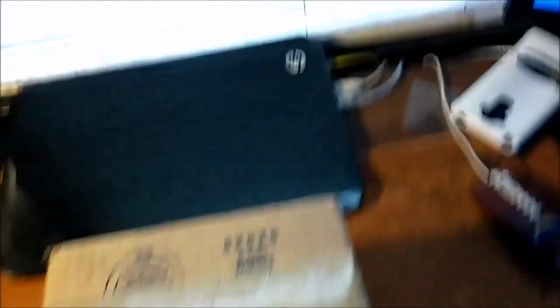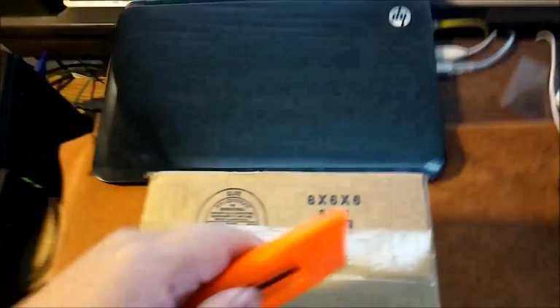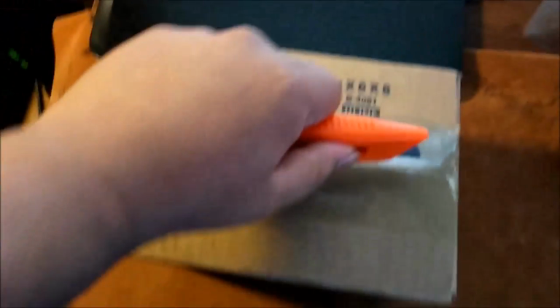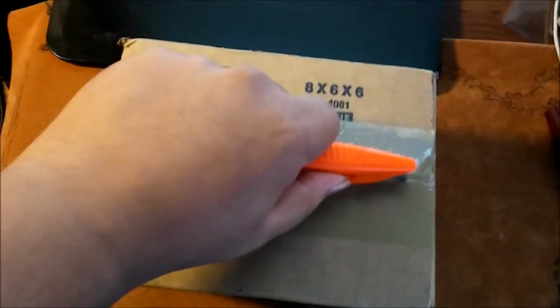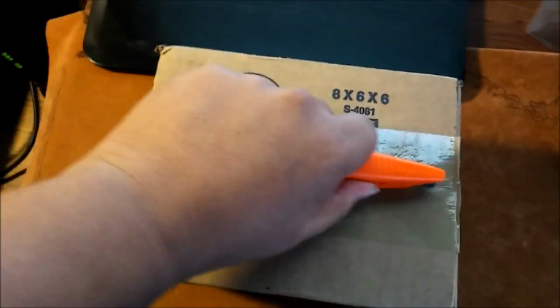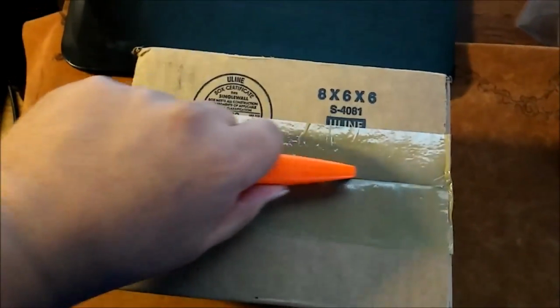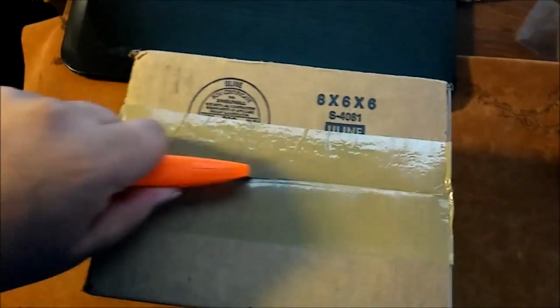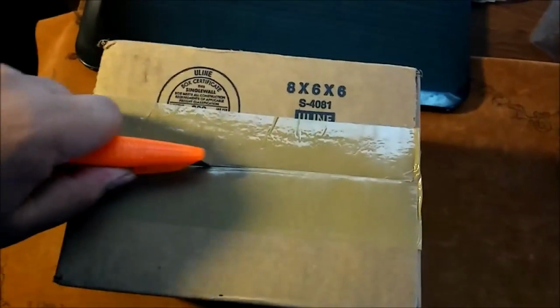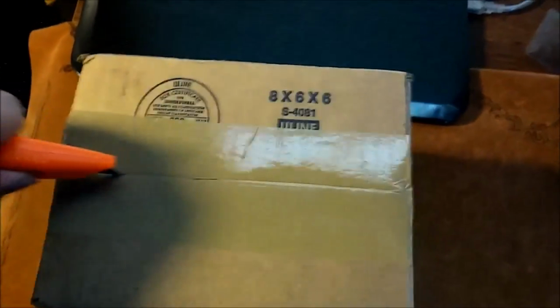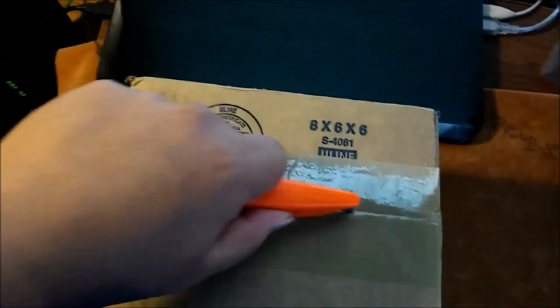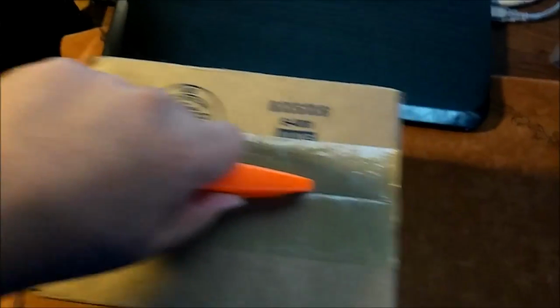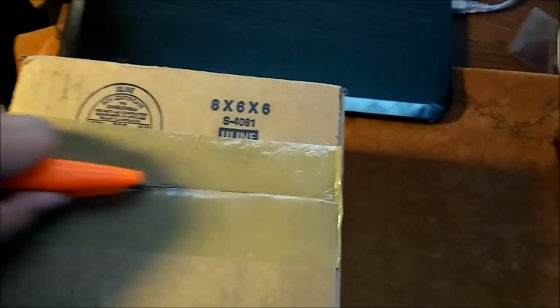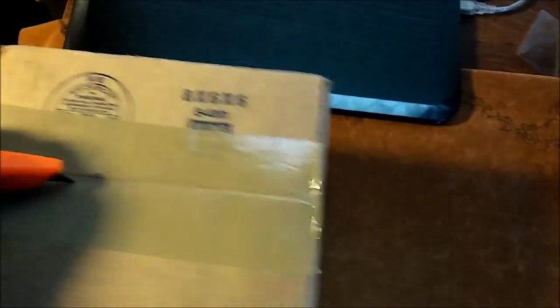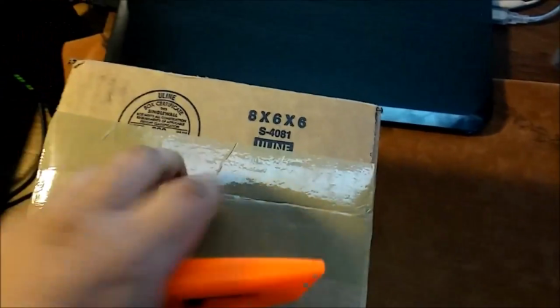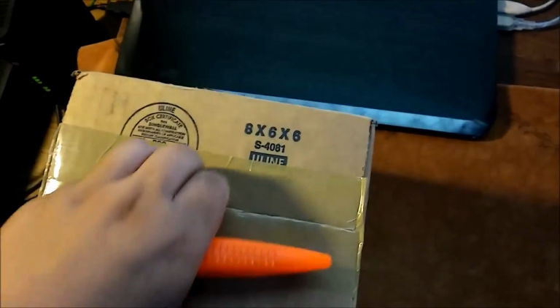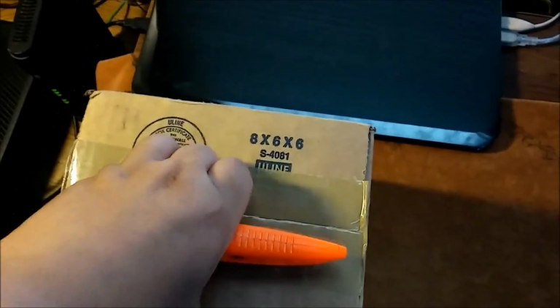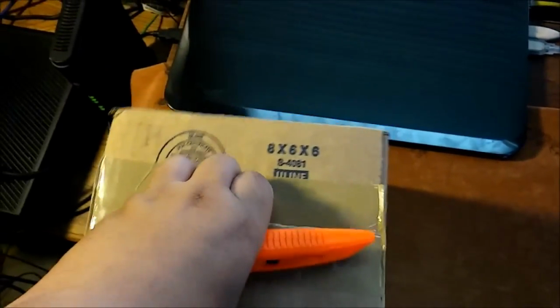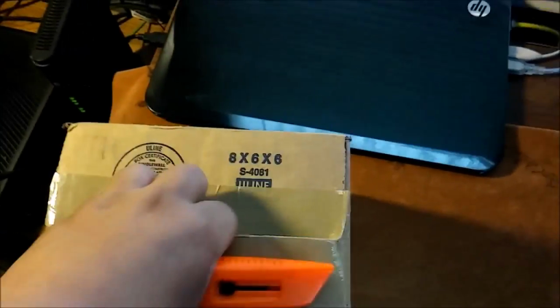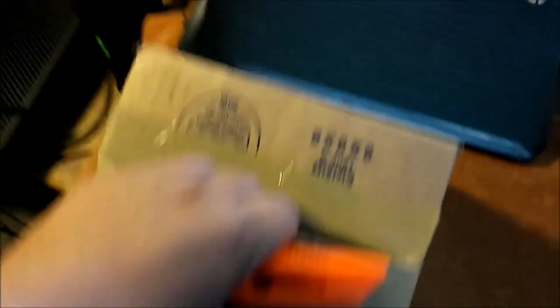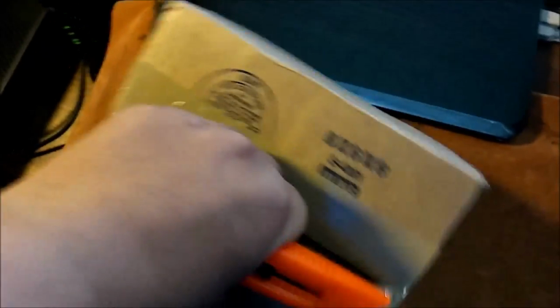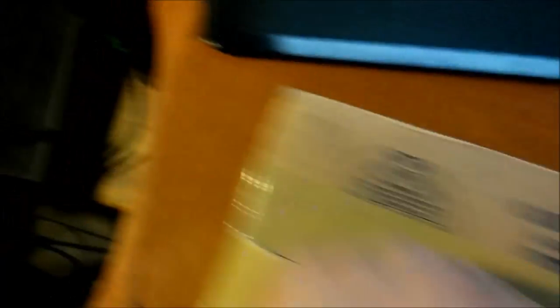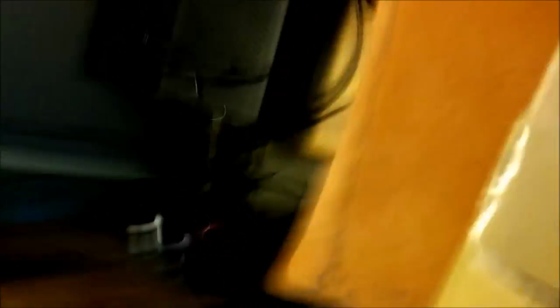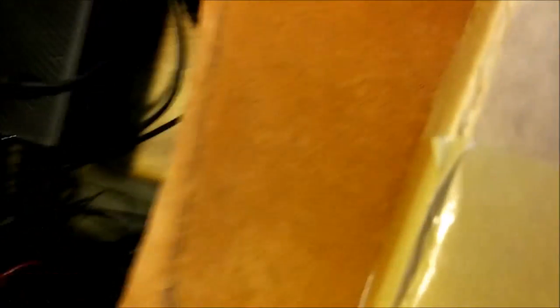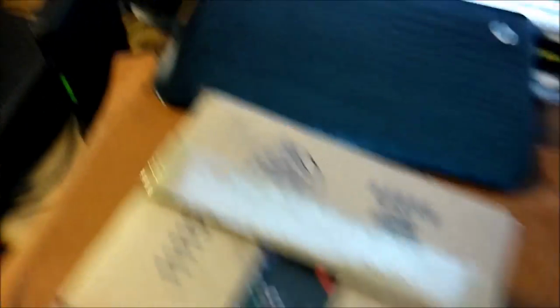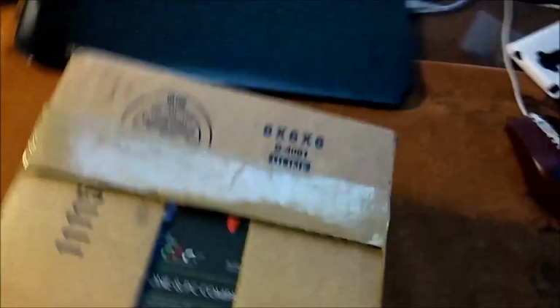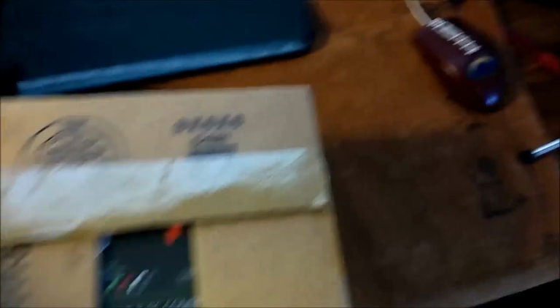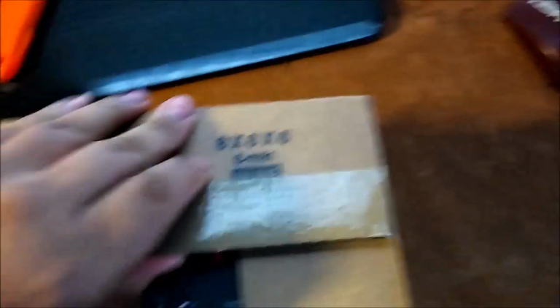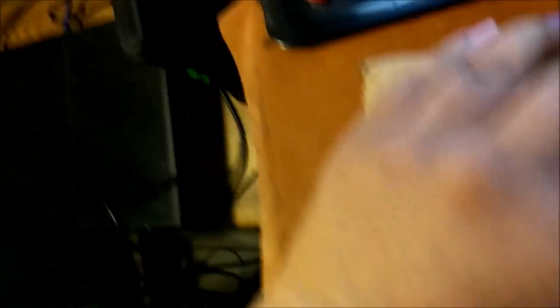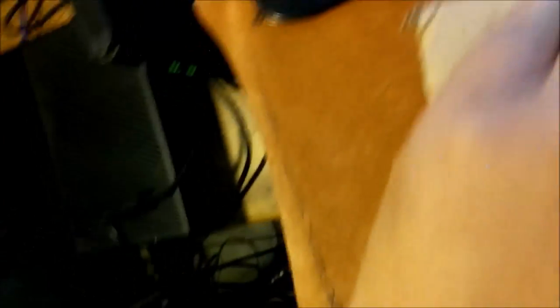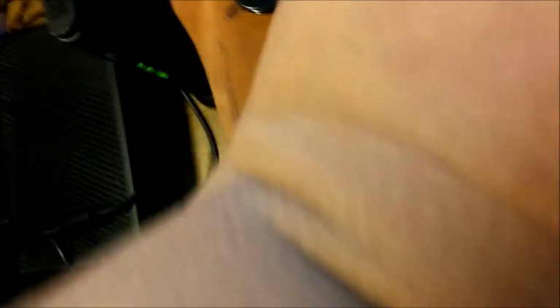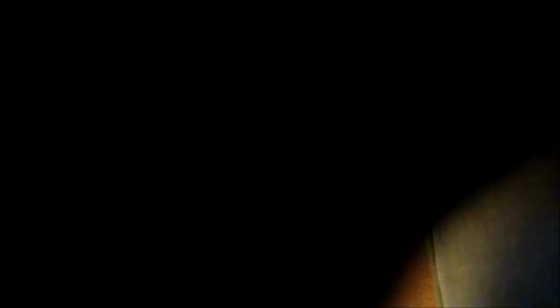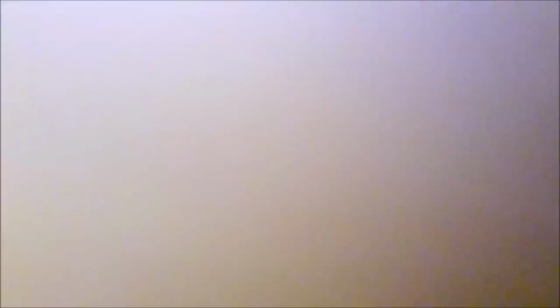Of course, I know what's in this package, but you guys don't — that's part of the fun. Sorry for my sniffling. I still have a cold. I thought for sure it'd be gone by now, but it's not. So as you guys can probably tell...